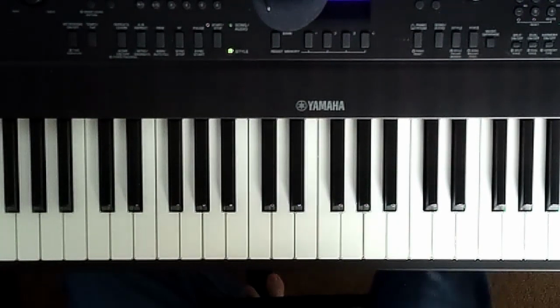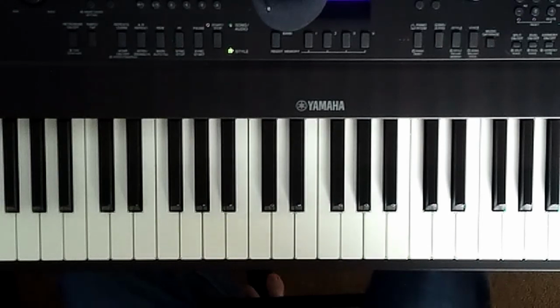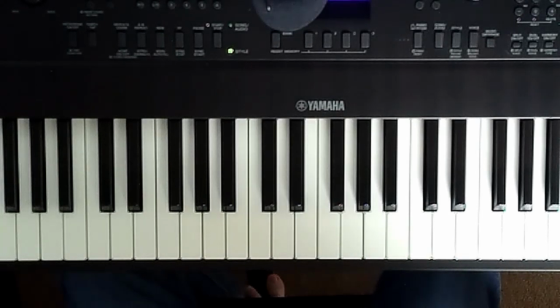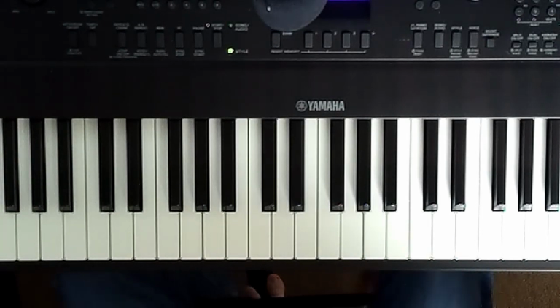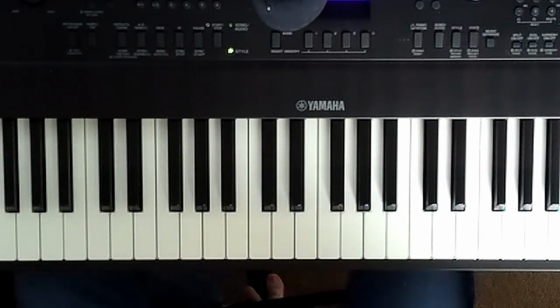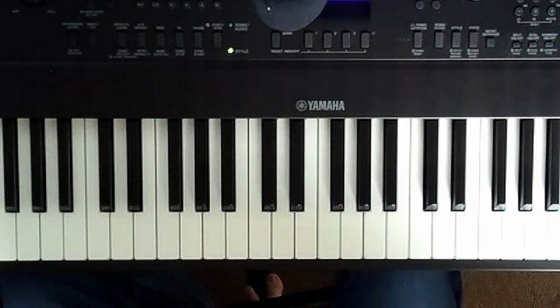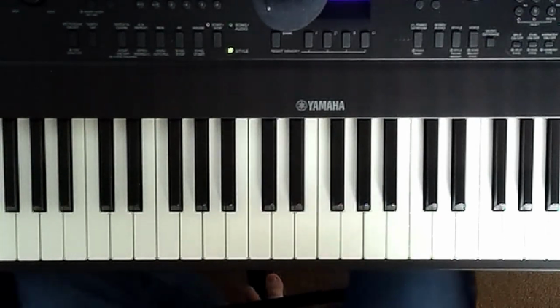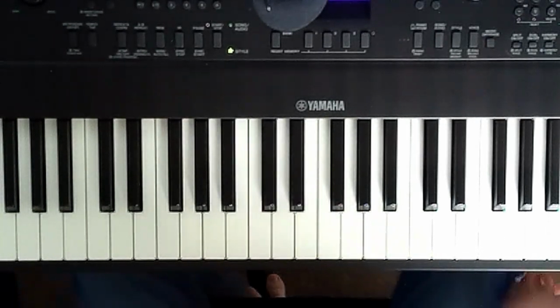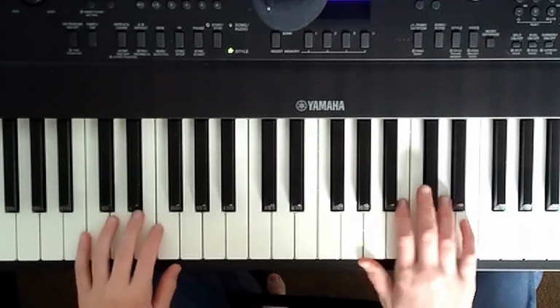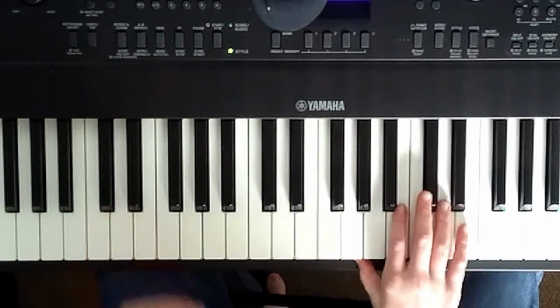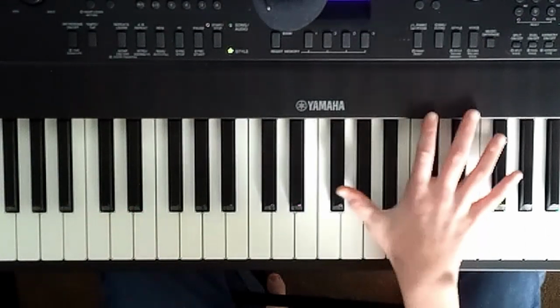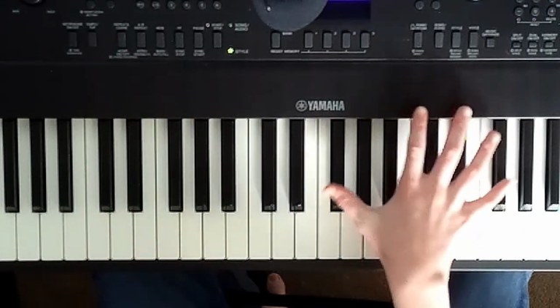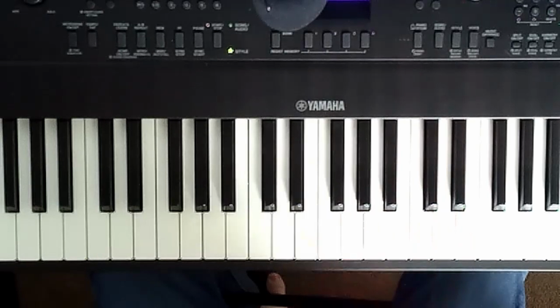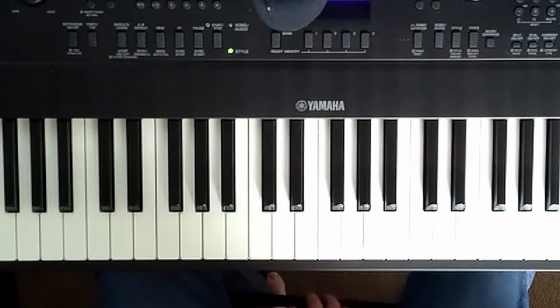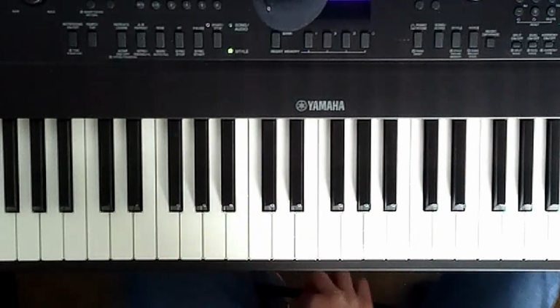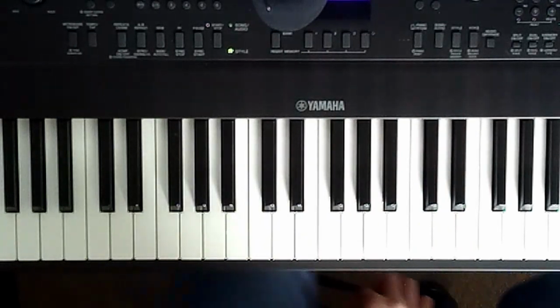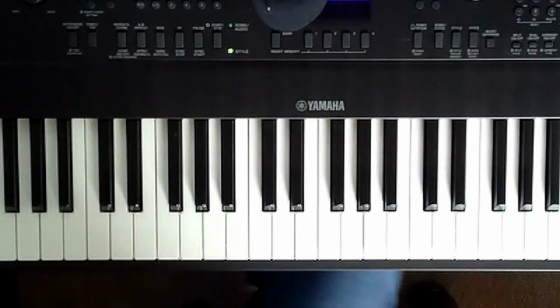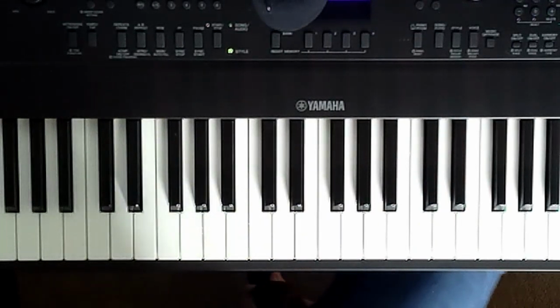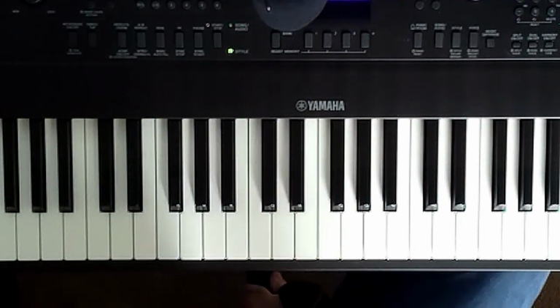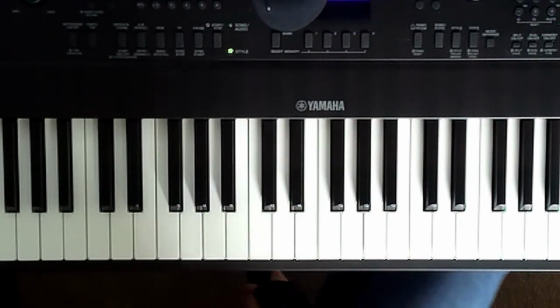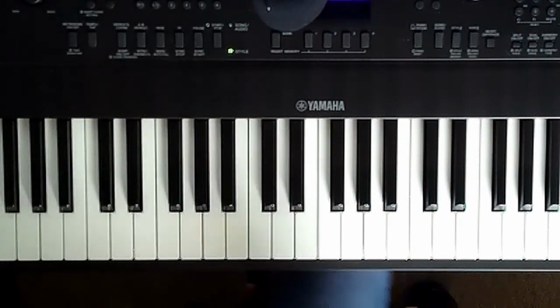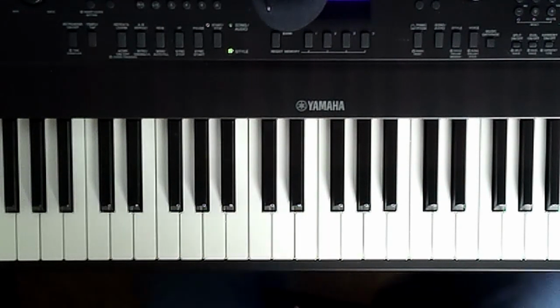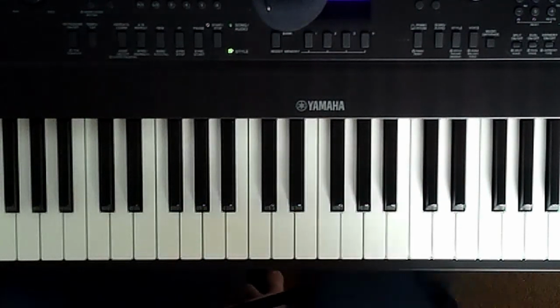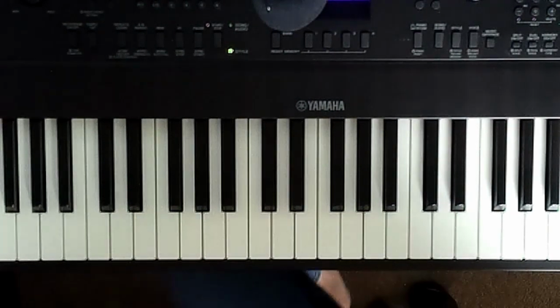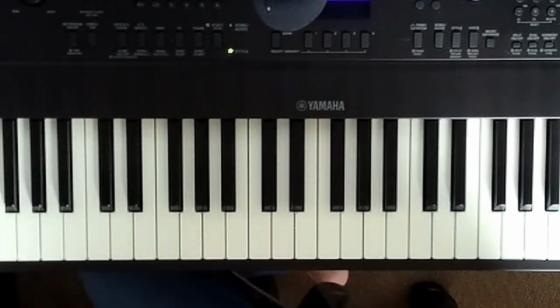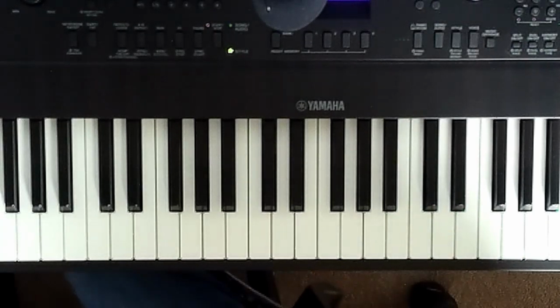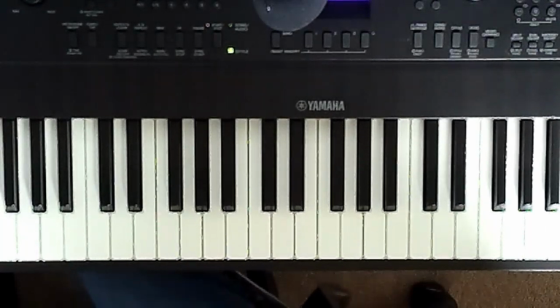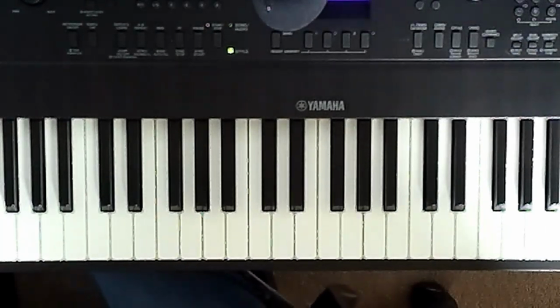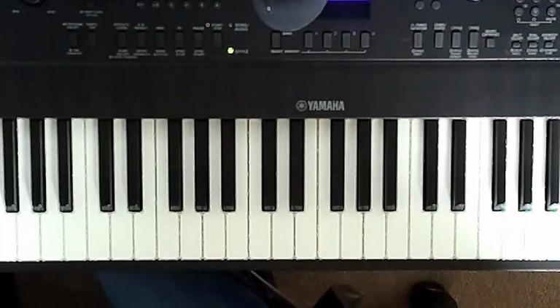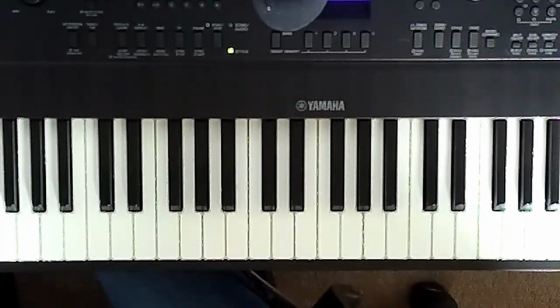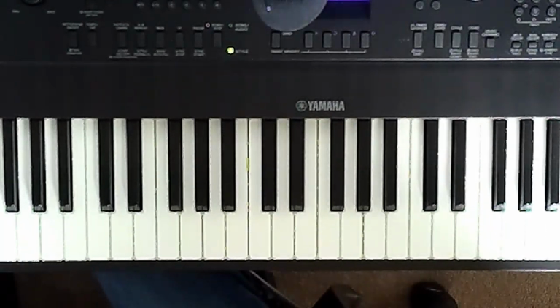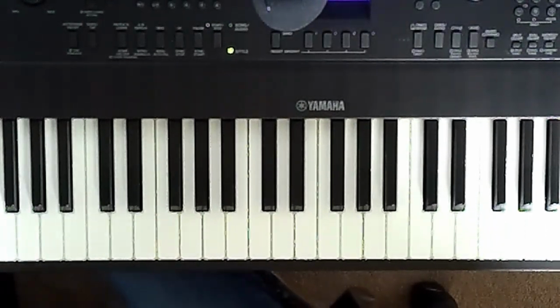If you'd like me to do the full version of this song, I'll do a tutorial over it. I don't know how the rest of the song goes, but I will take time out of my years that I've left in me, and learn that, and teach y'all. If you'd like to see that, you can comment below.